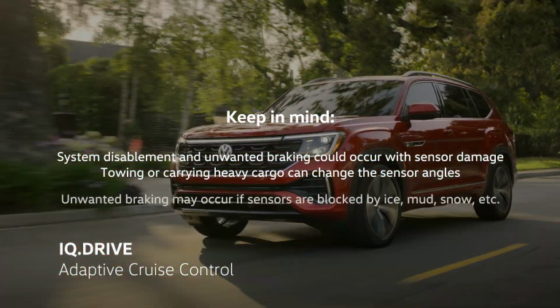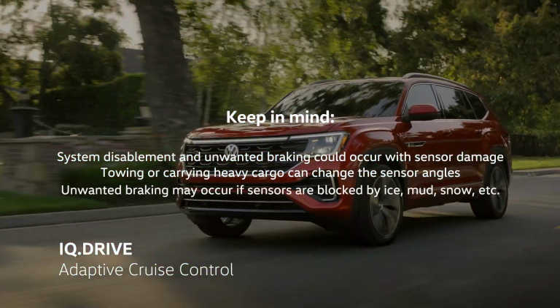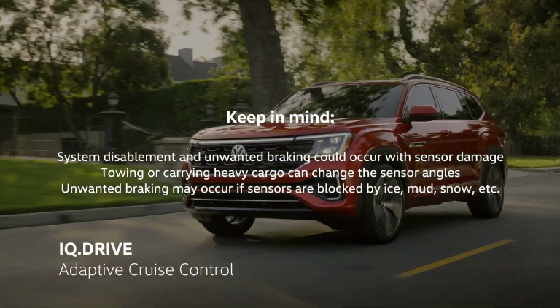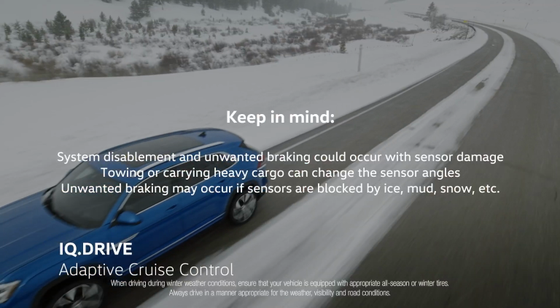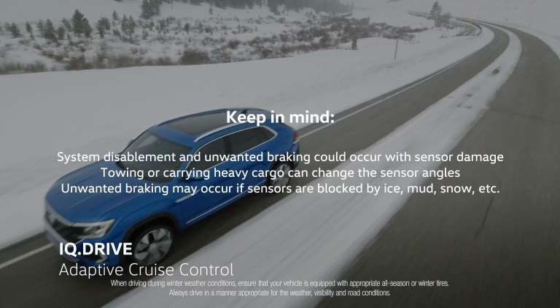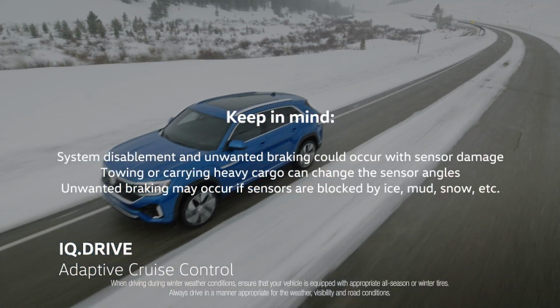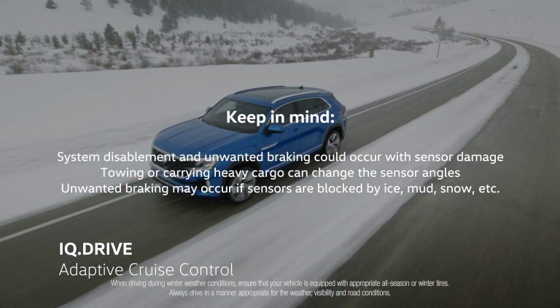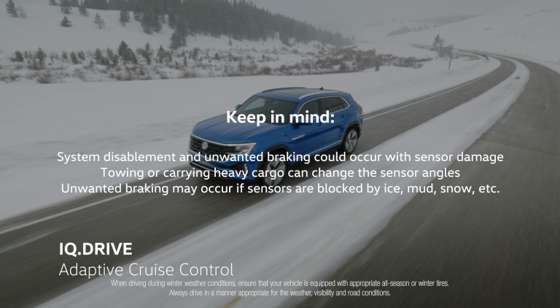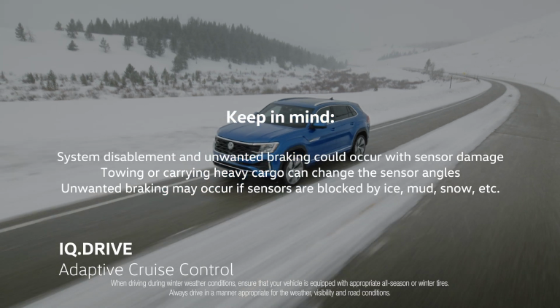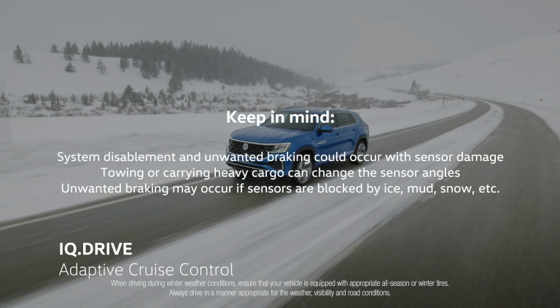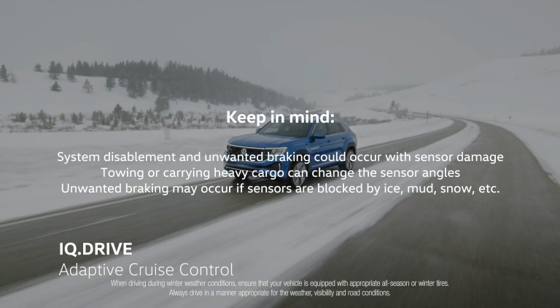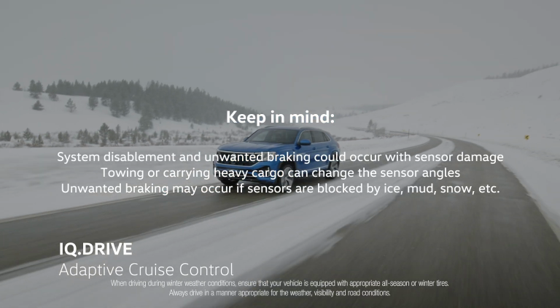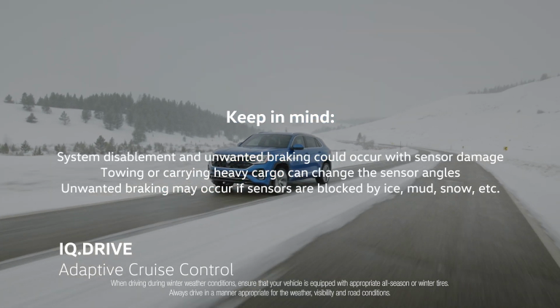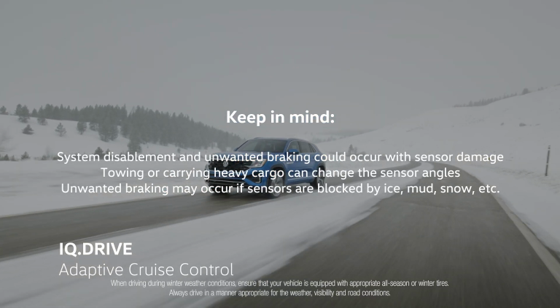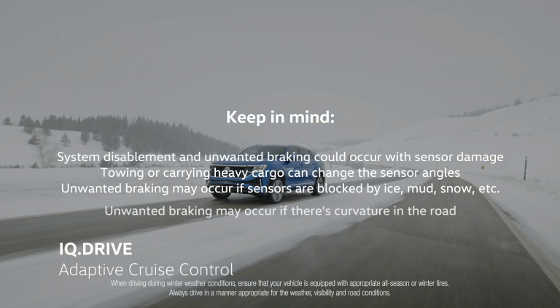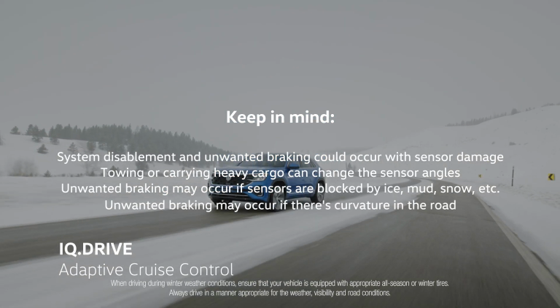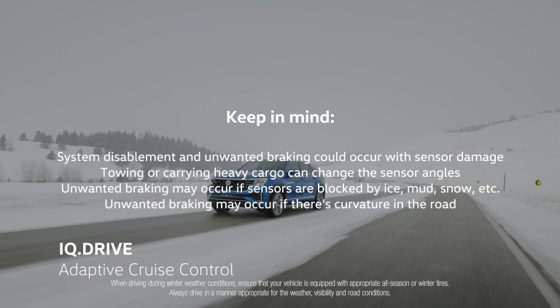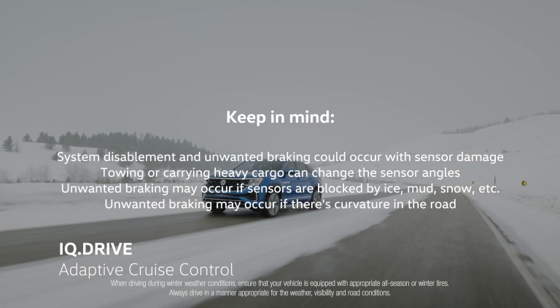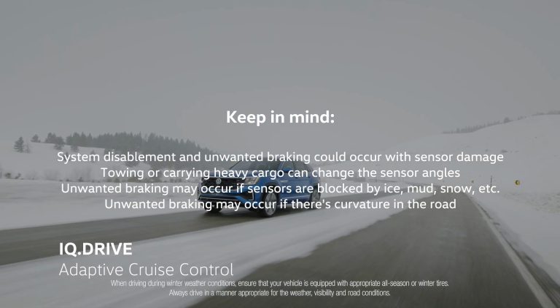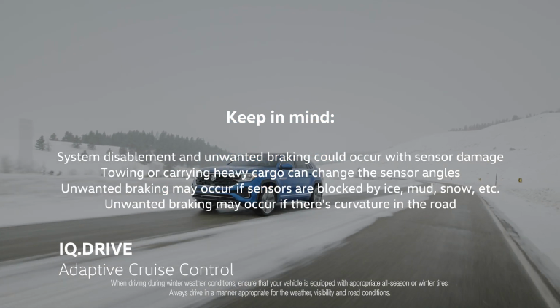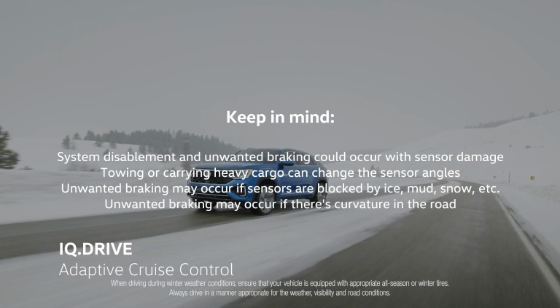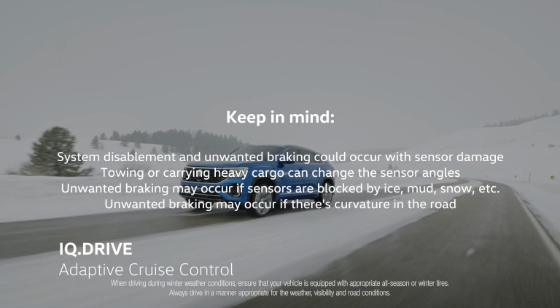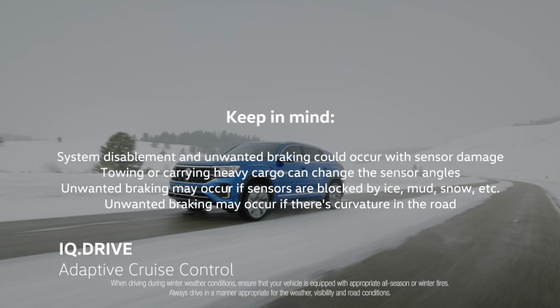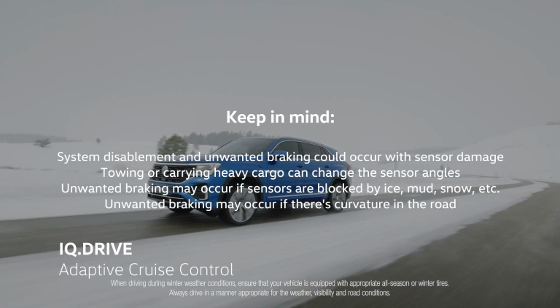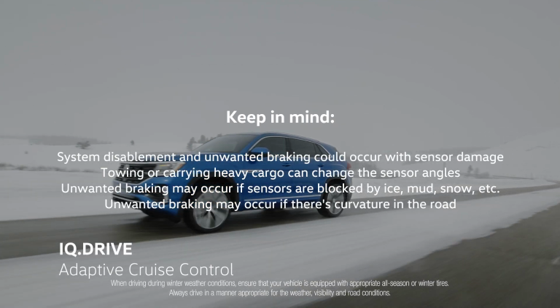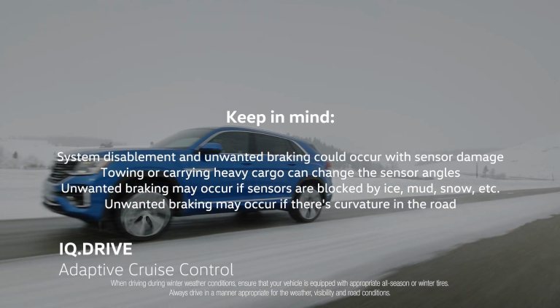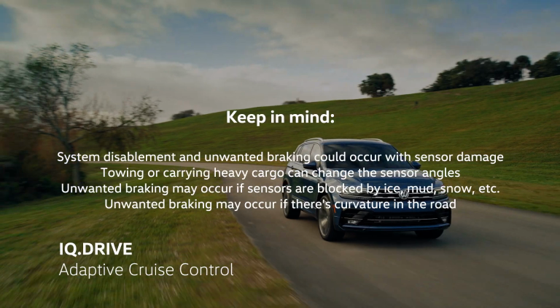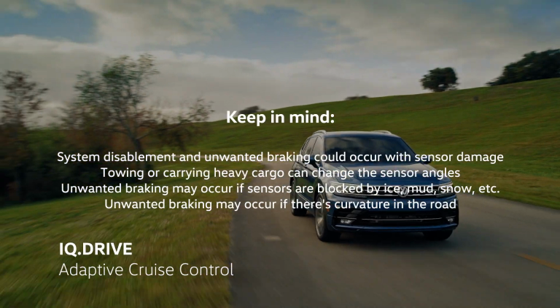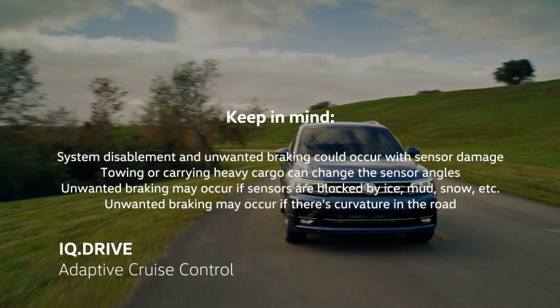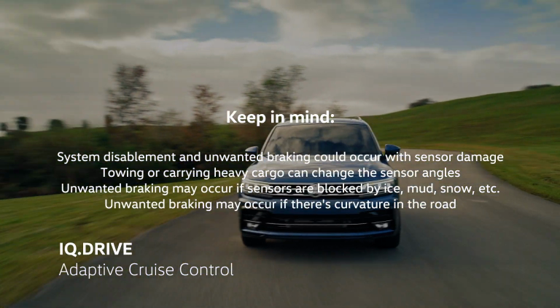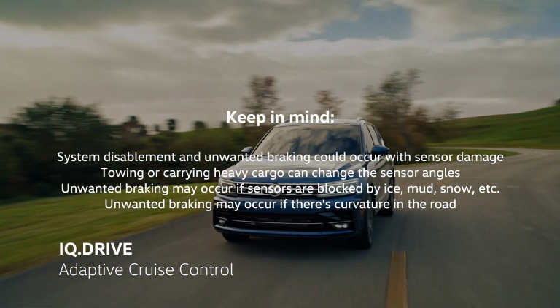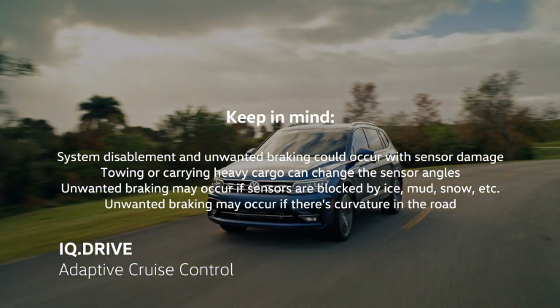In situations where these sensors are misaligned or are blocked by things like ice, snow buildup, dirt, mud, or leaves, or in driving situations where there is a curvature in the road, unwanted braking could occur and or the system may not function.